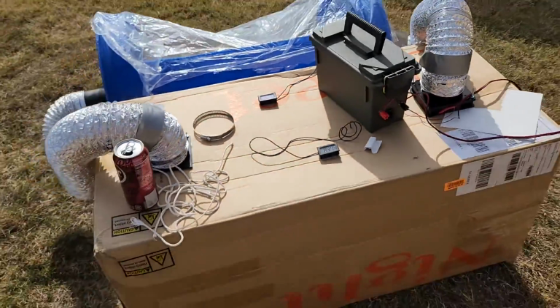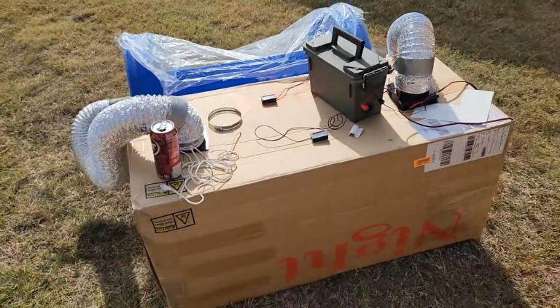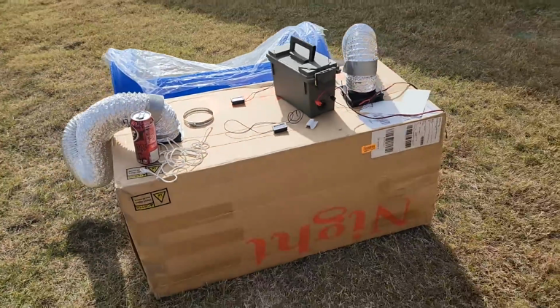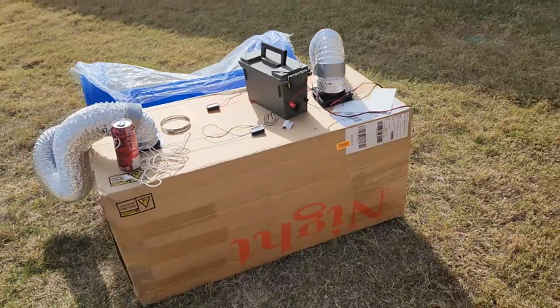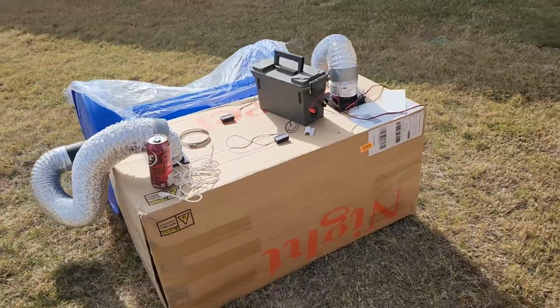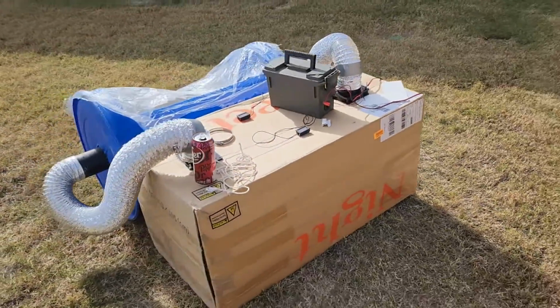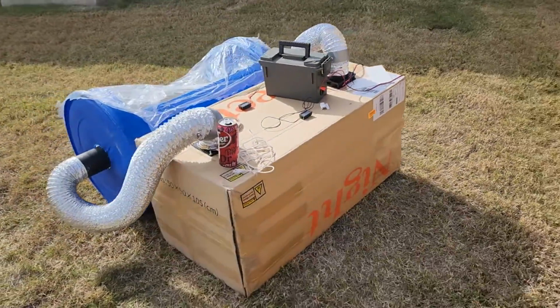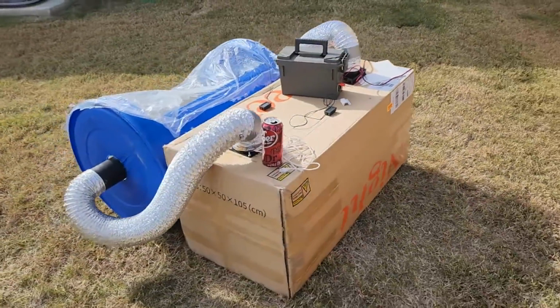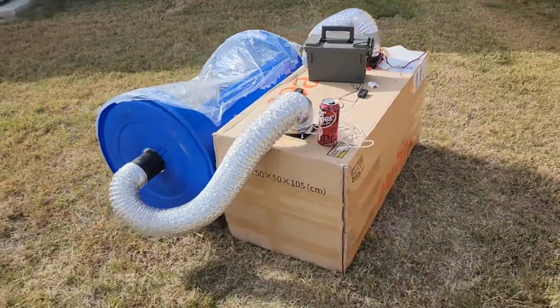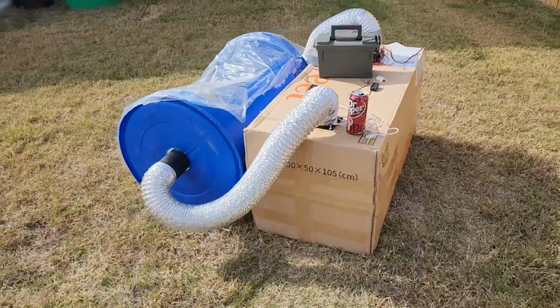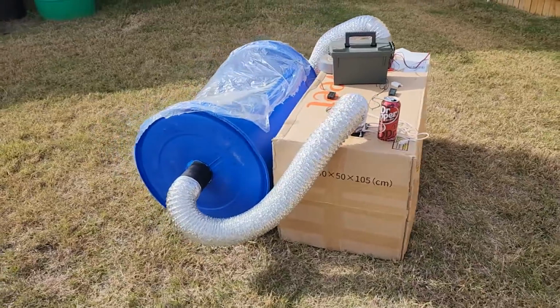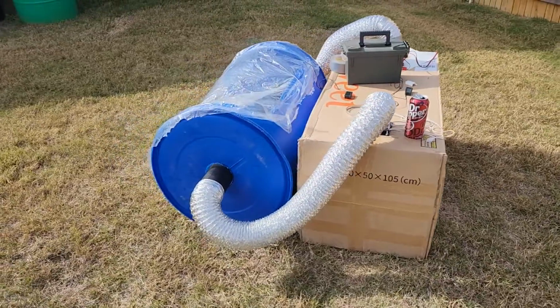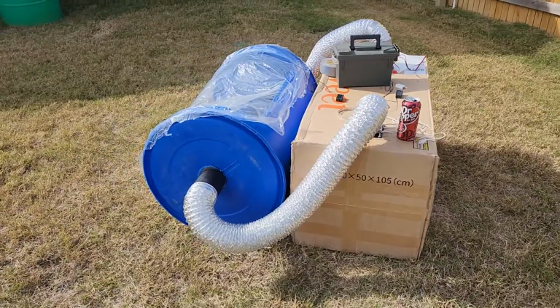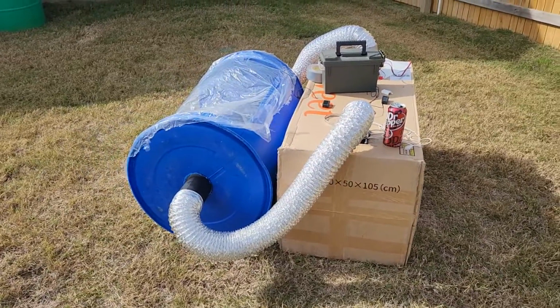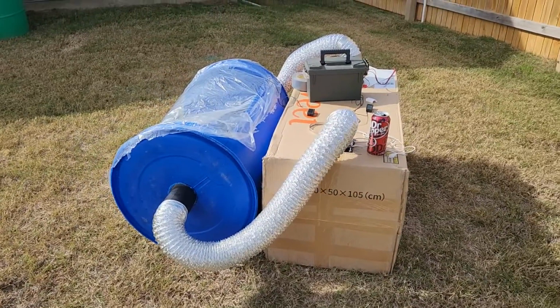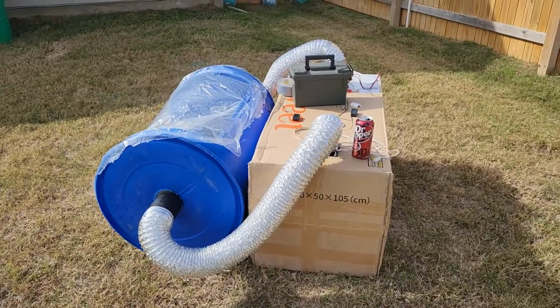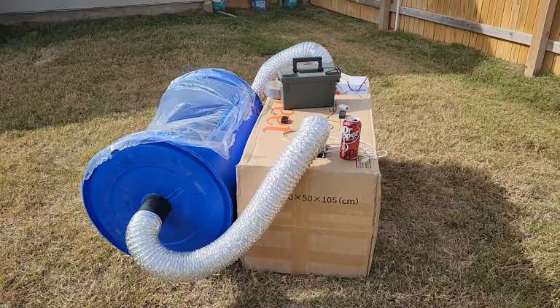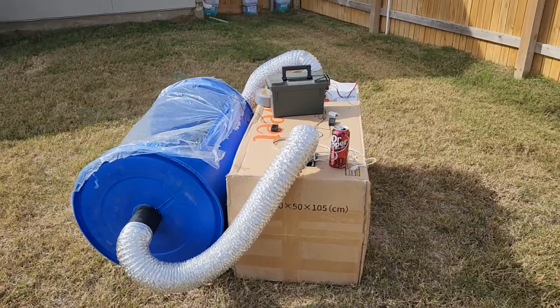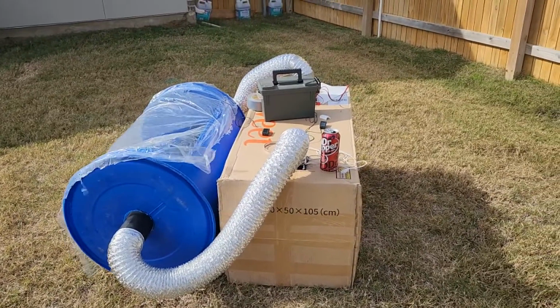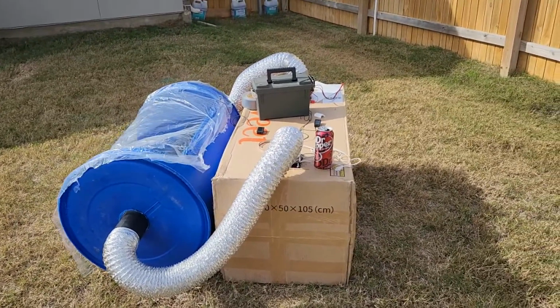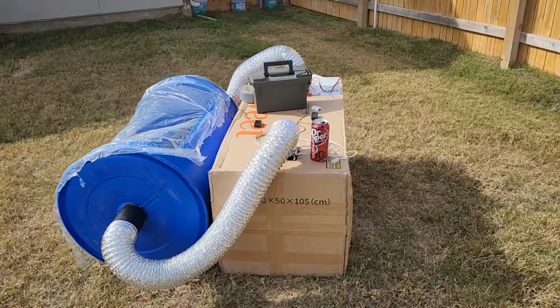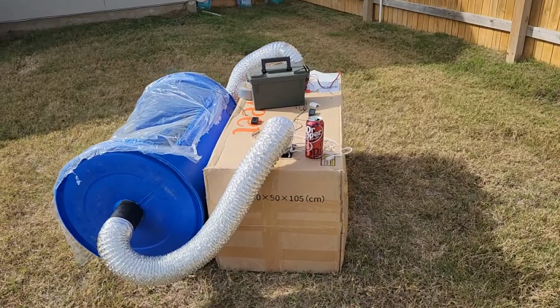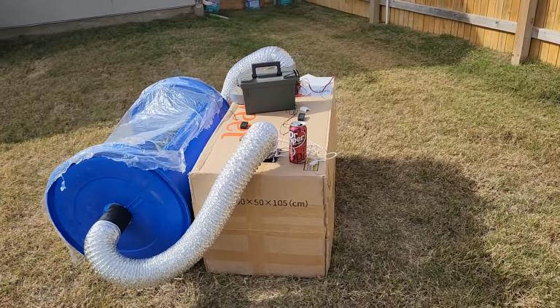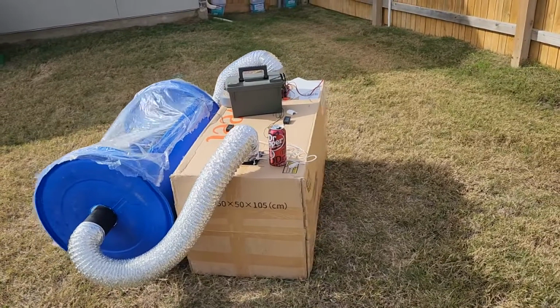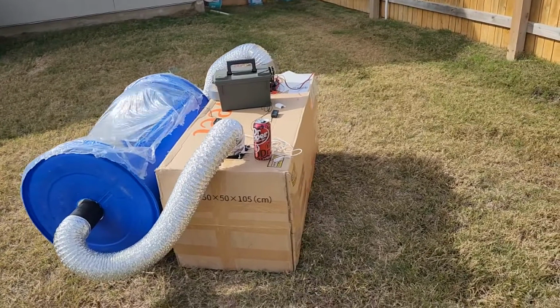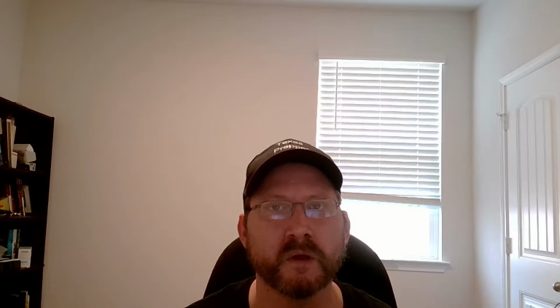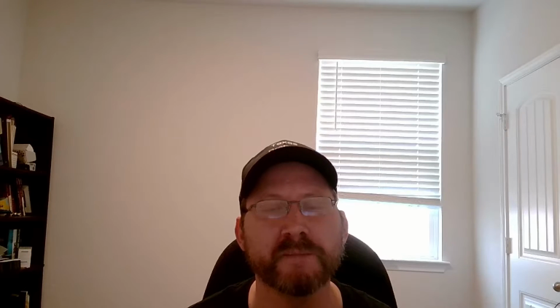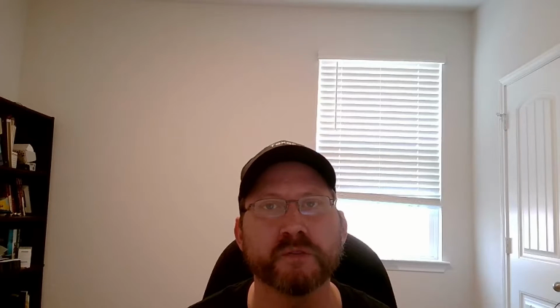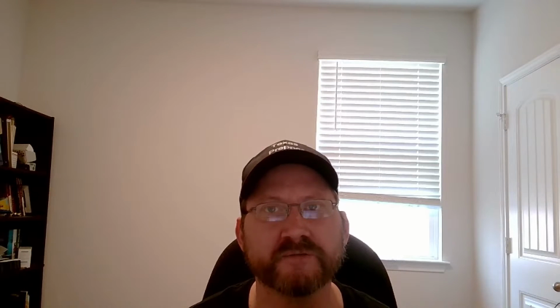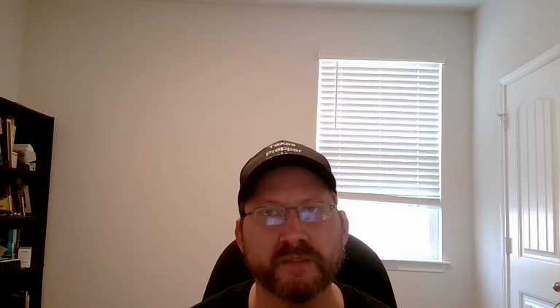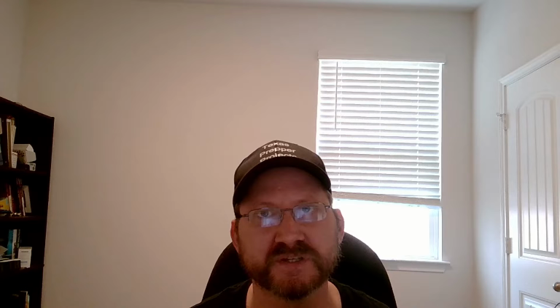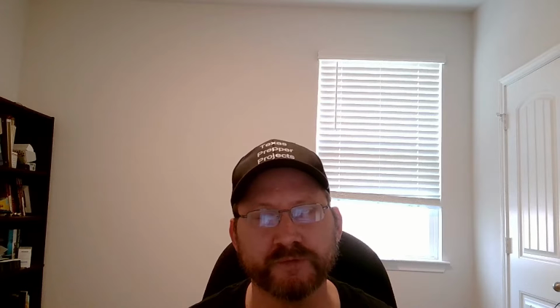I know that there are a lot of deficiencies with this. It's certainly not airtight and there's lots of room for improvement, but it's an interesting proof of concept. Let me walk you through what I've done and then I'll show you some build video.